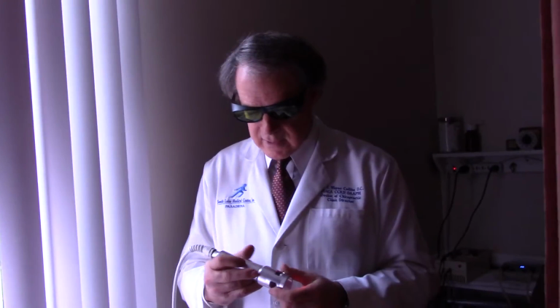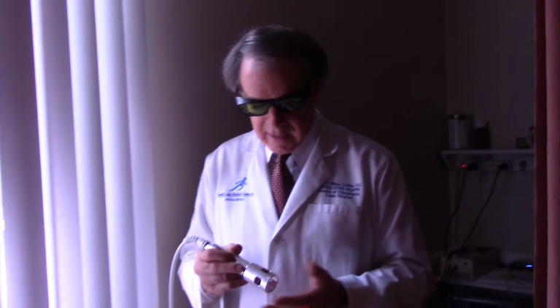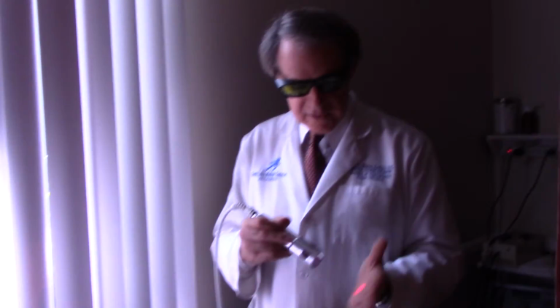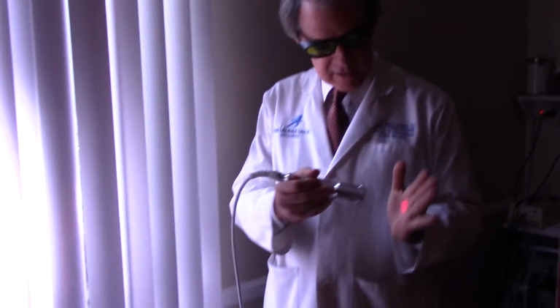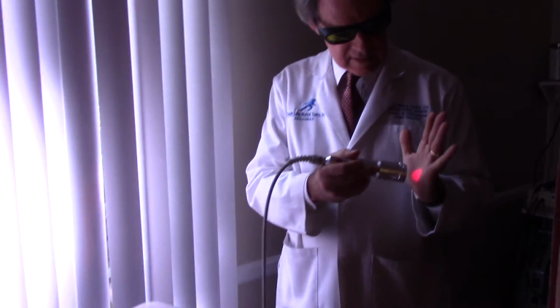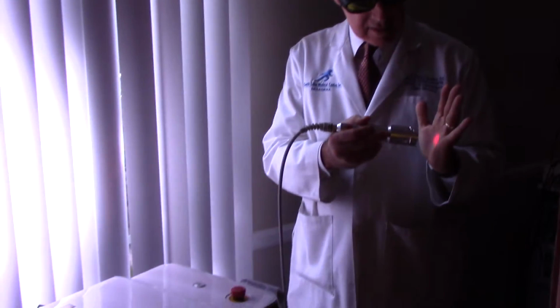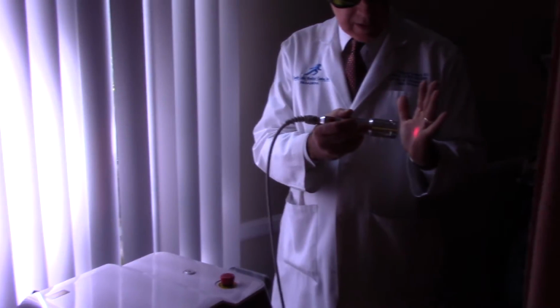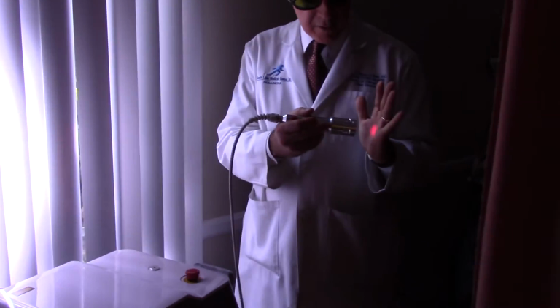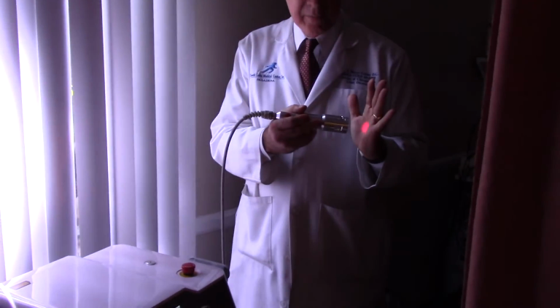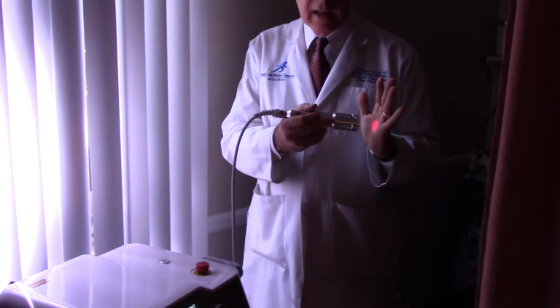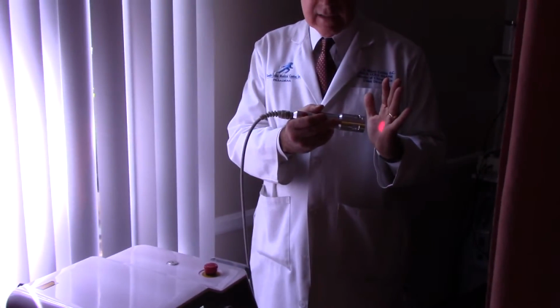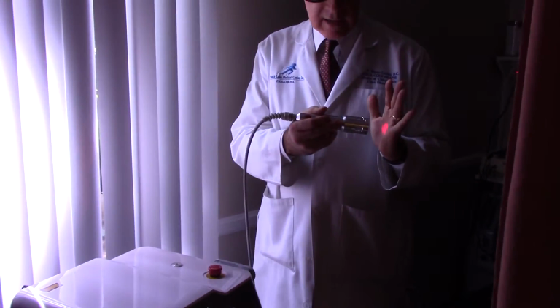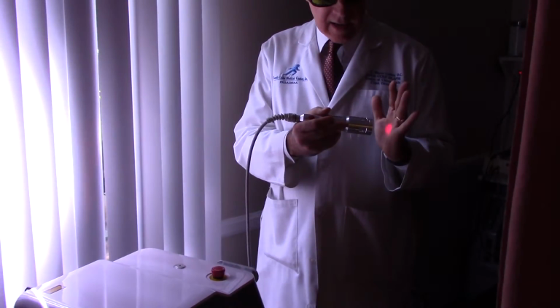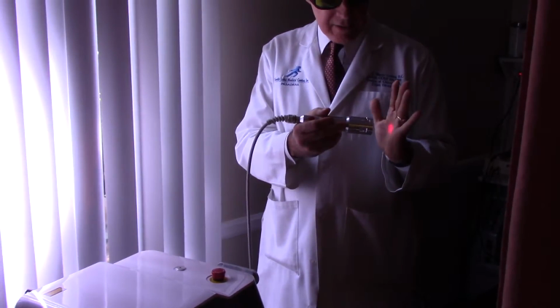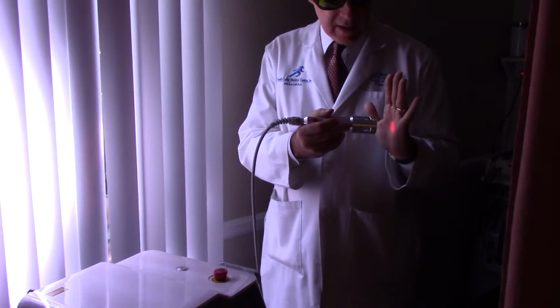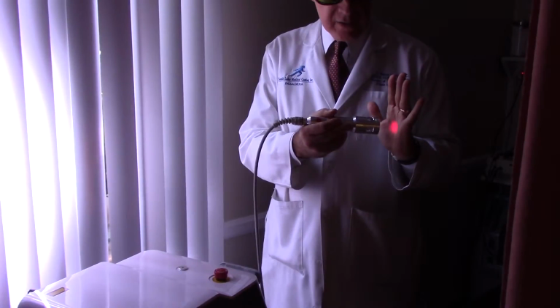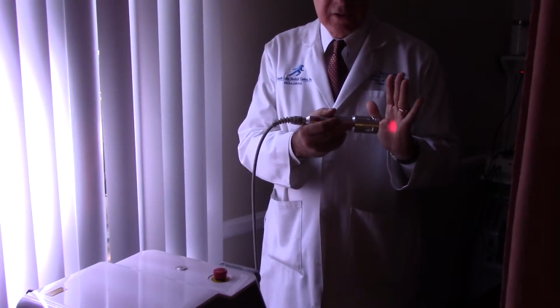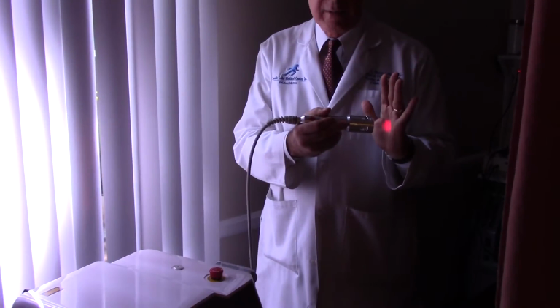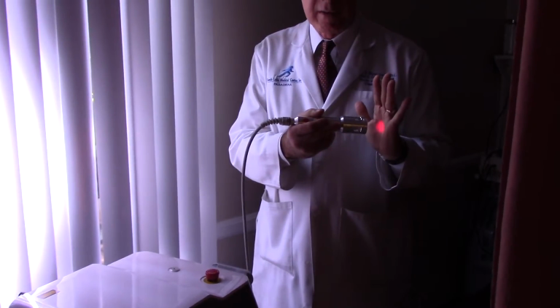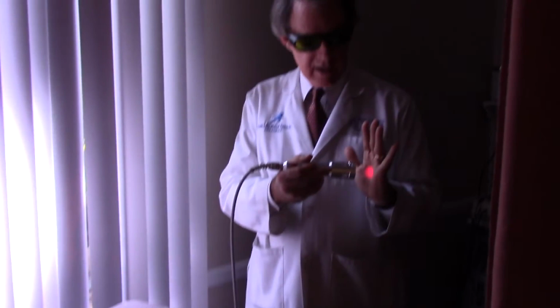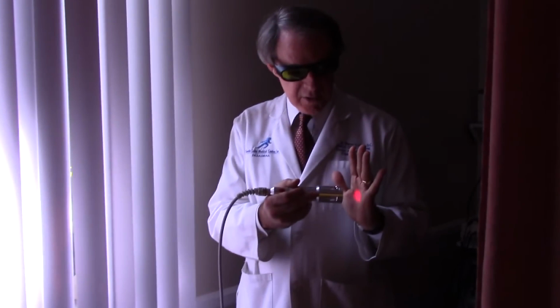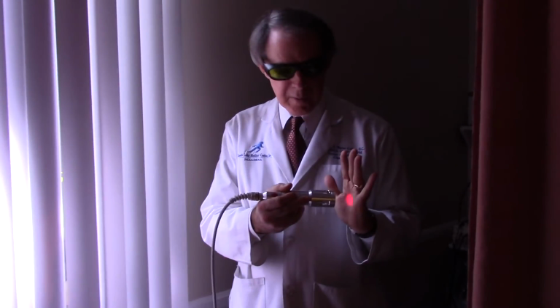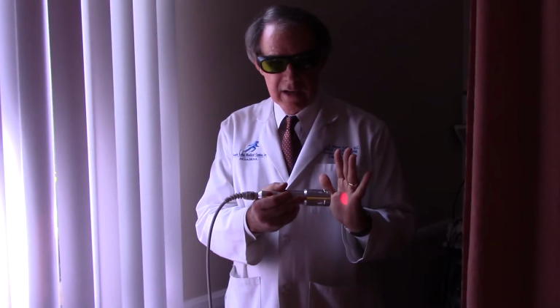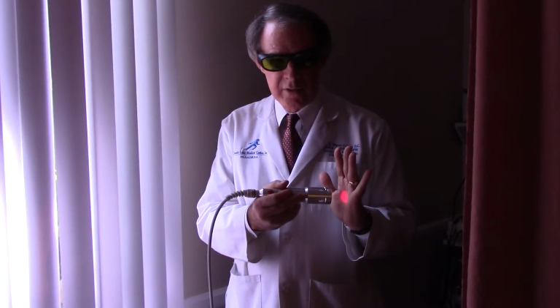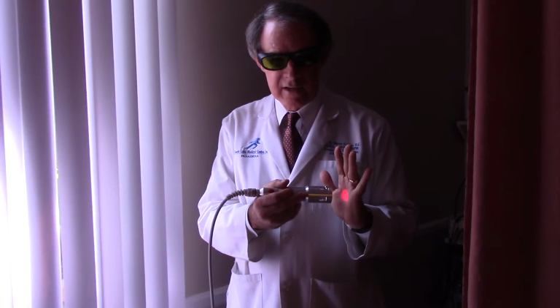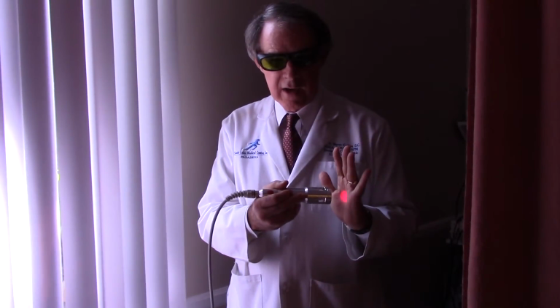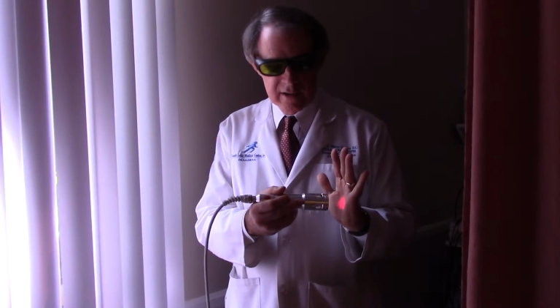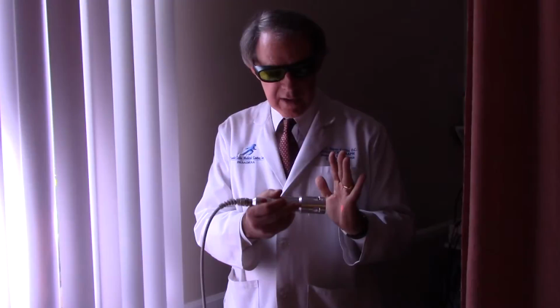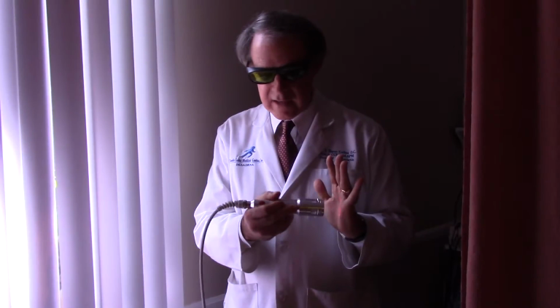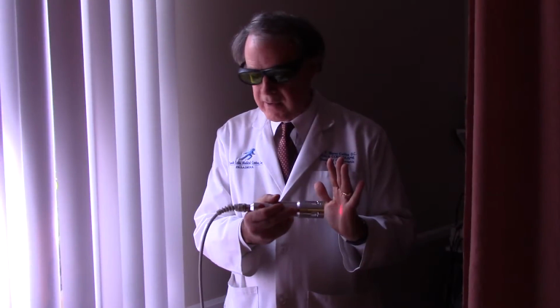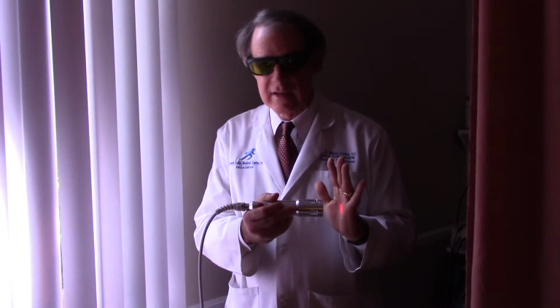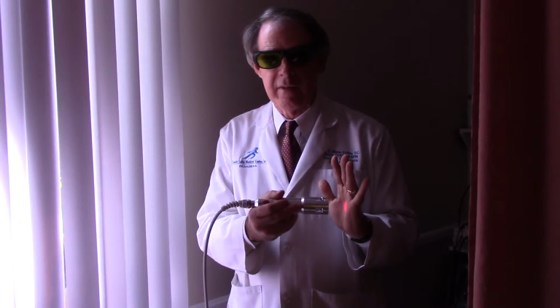This thing is quite powerful. I don't have it on full power right now — this is just the aiming beam — because I couldn't hold my hand here while doing this demonstration; it gets too hot and I would have to keep moving it.